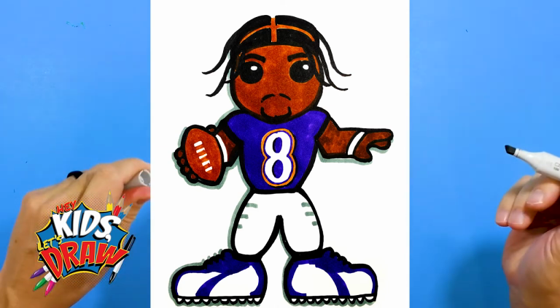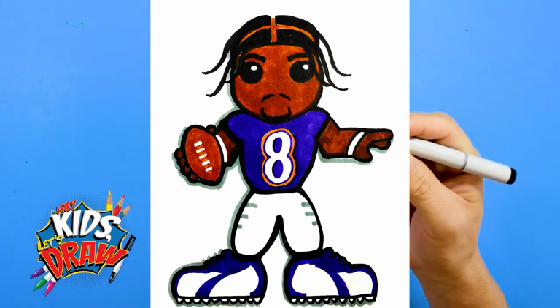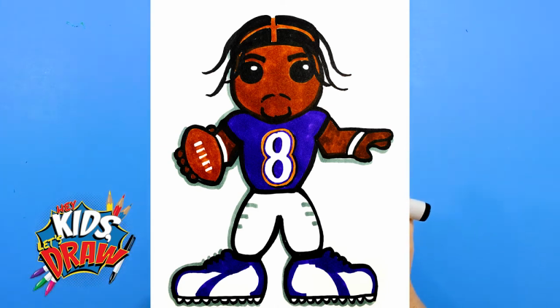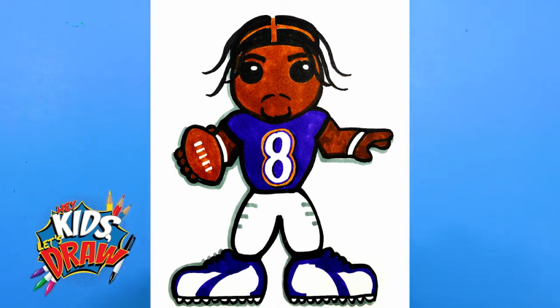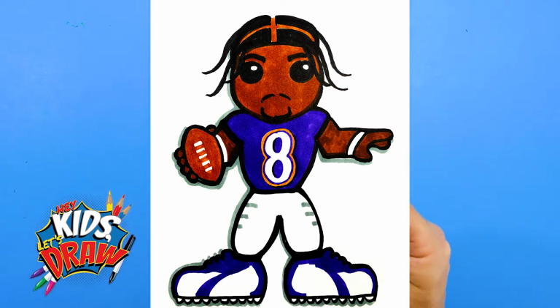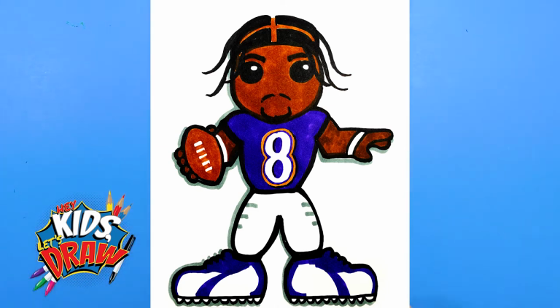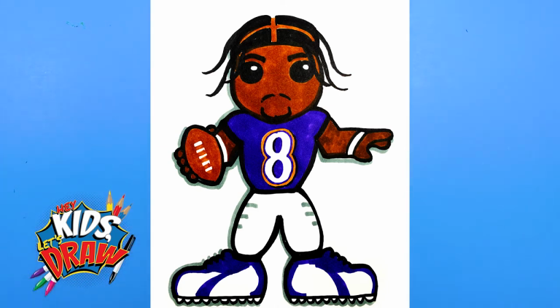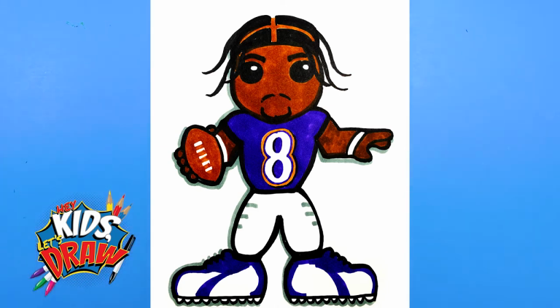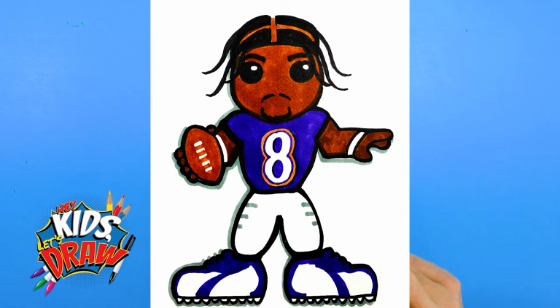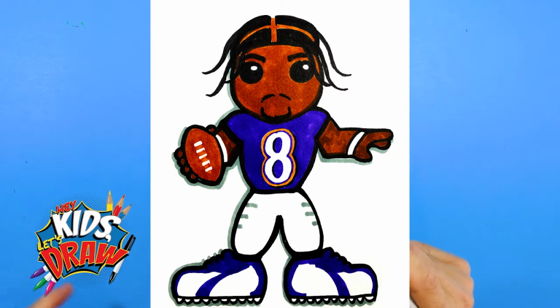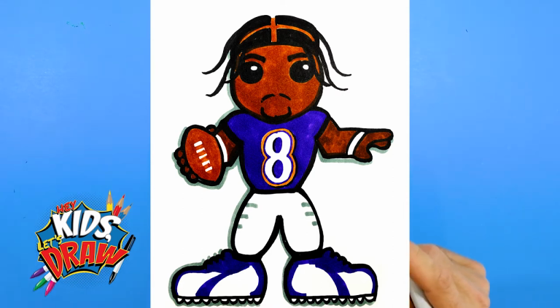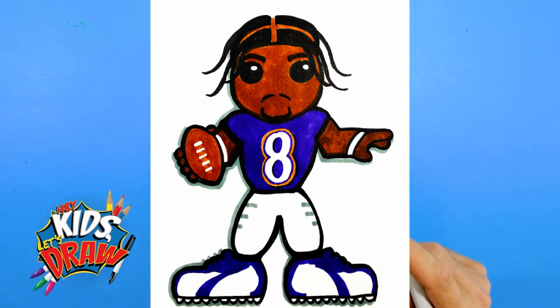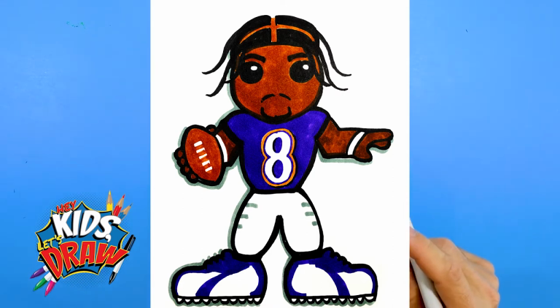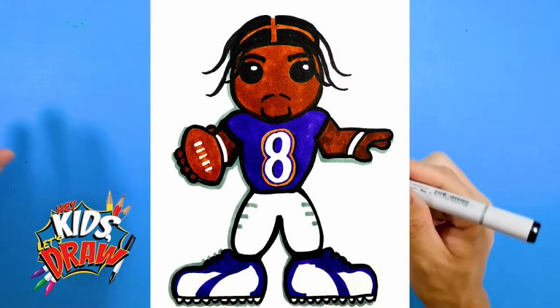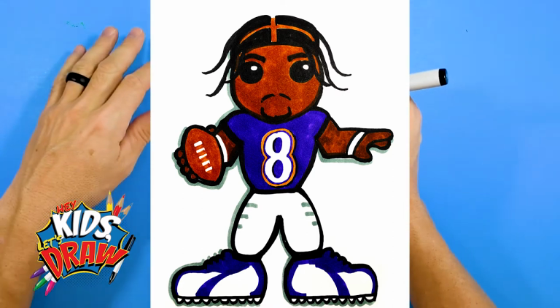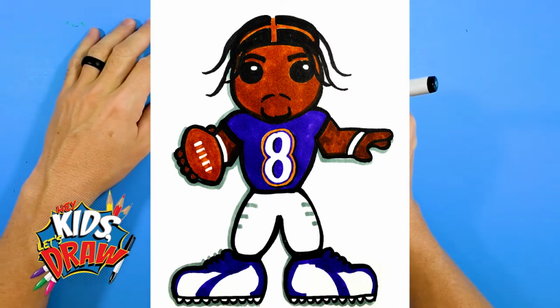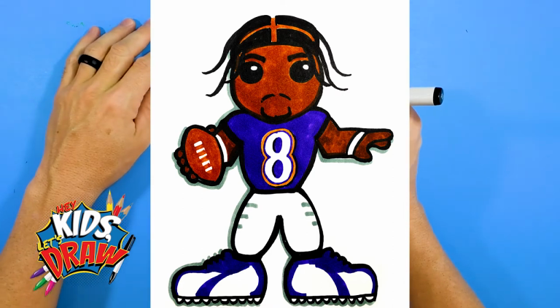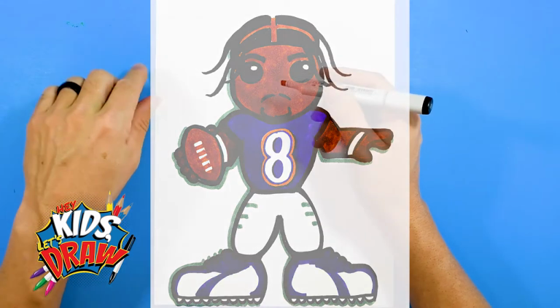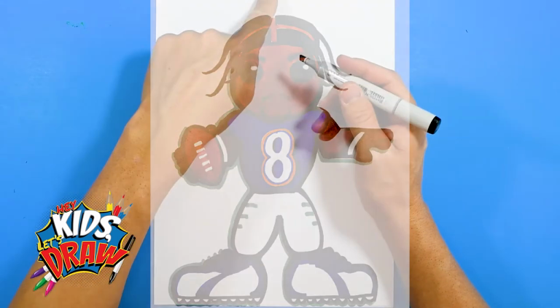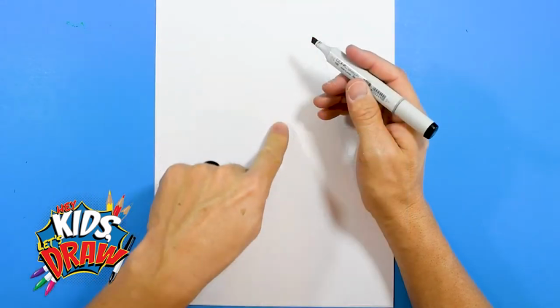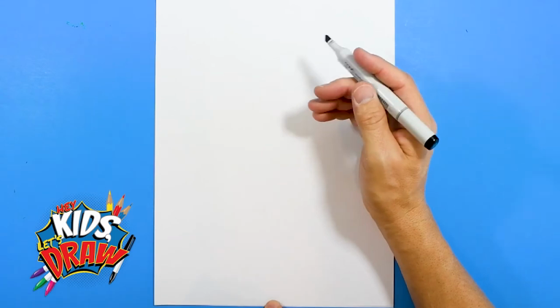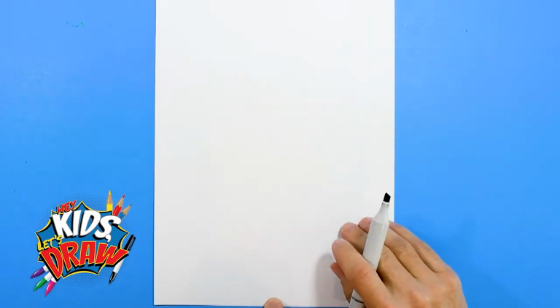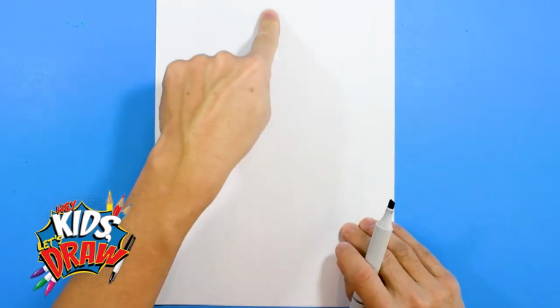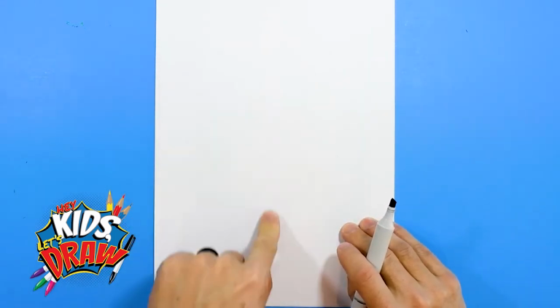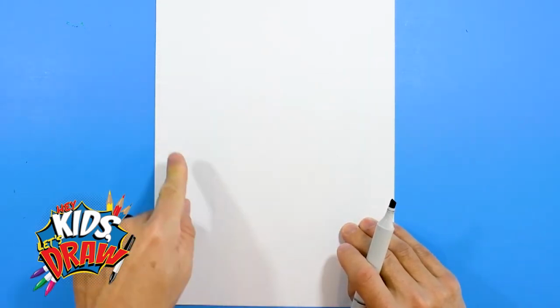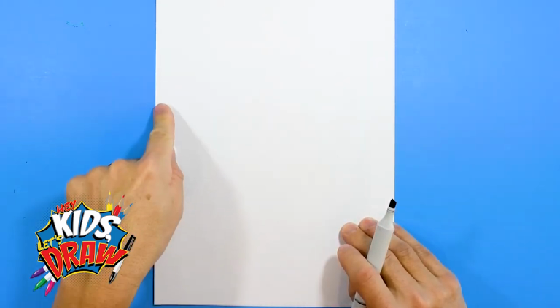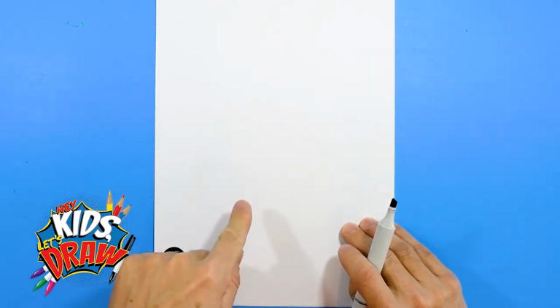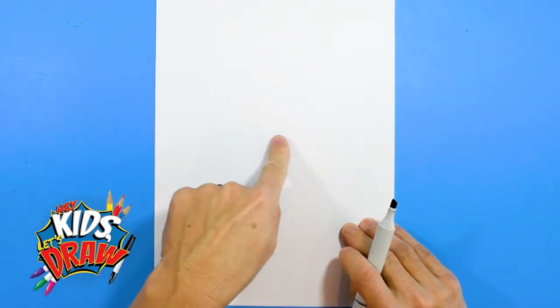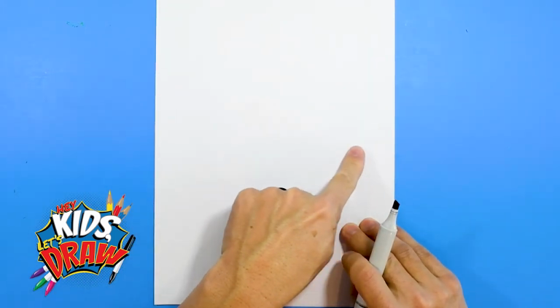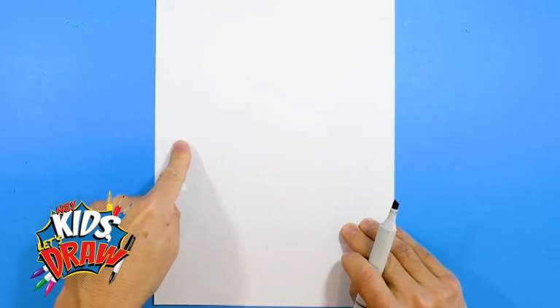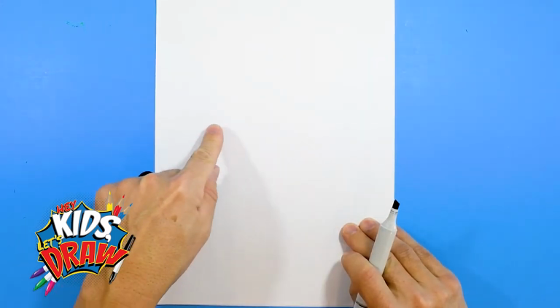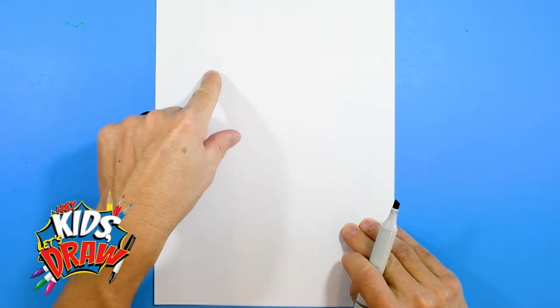We're going to start with our black marker today. I do have a cold so my voice sounds a little different, but we're going to start — find the middle of that page with your finger and kind of go up.